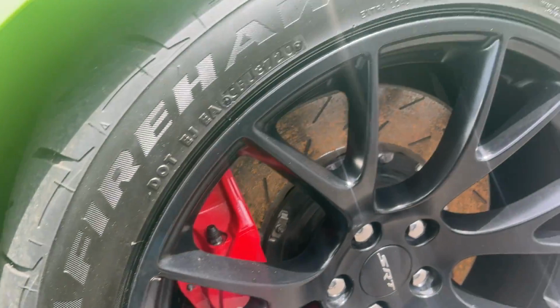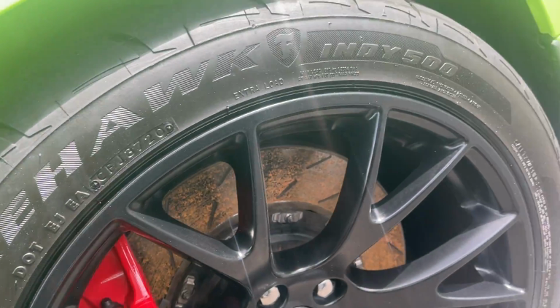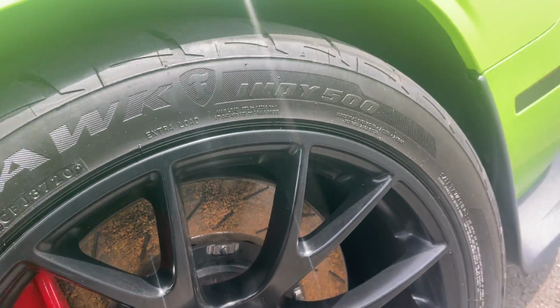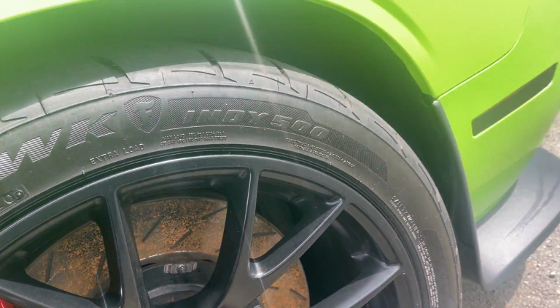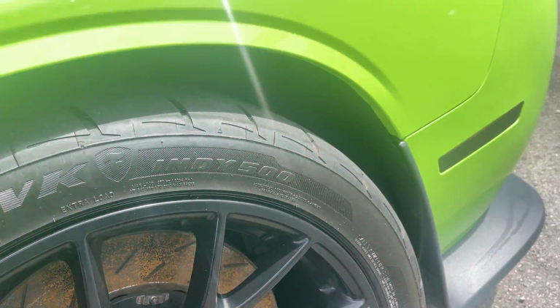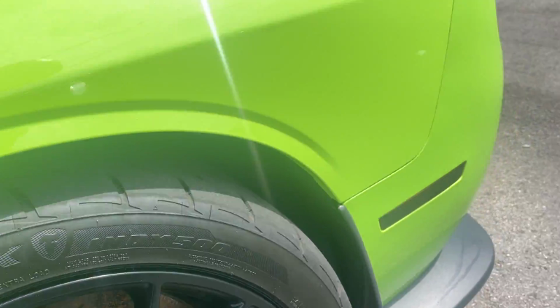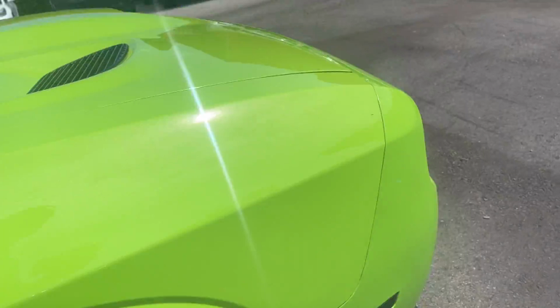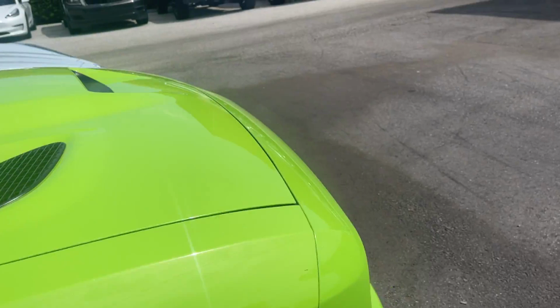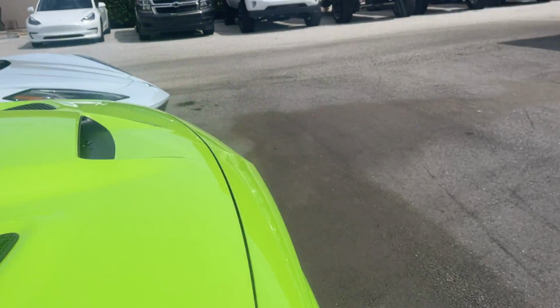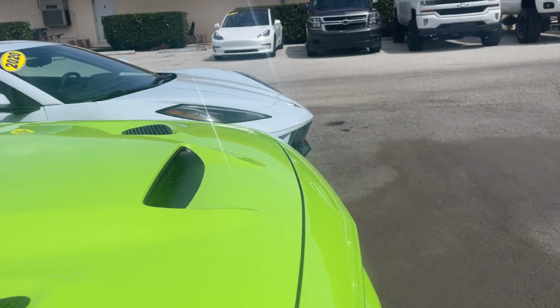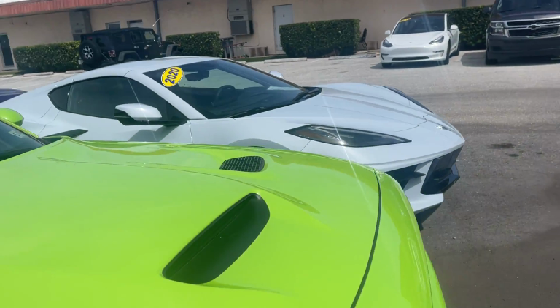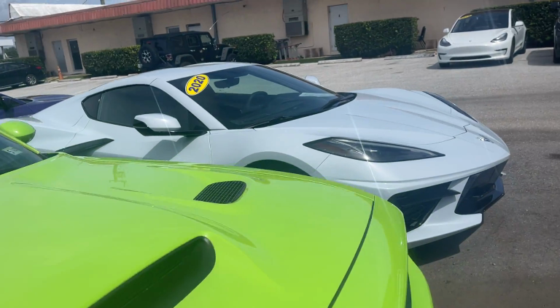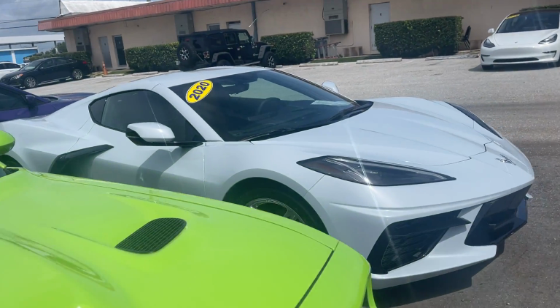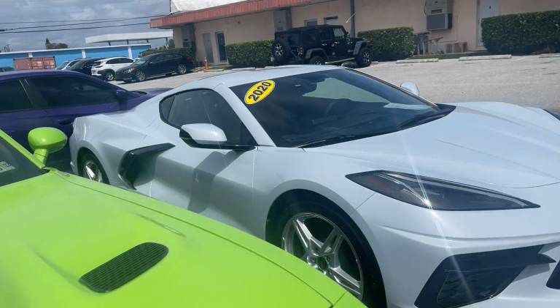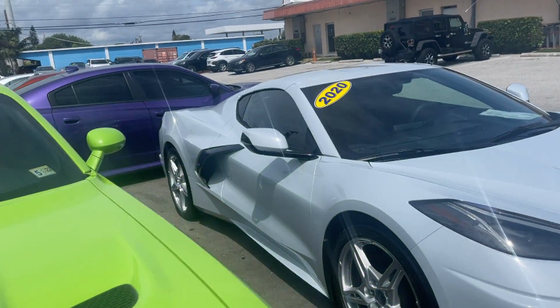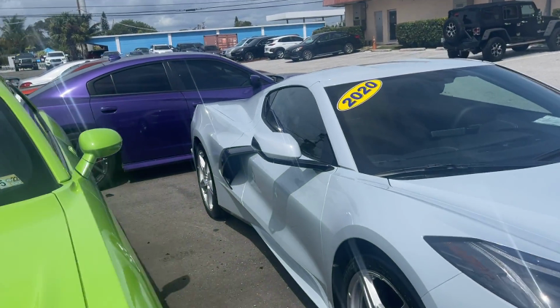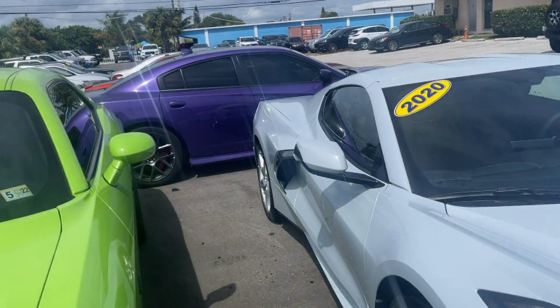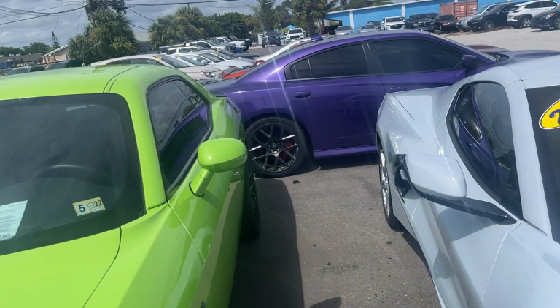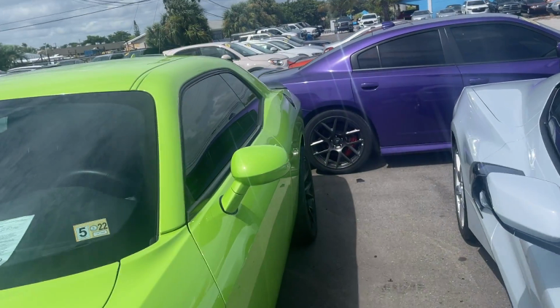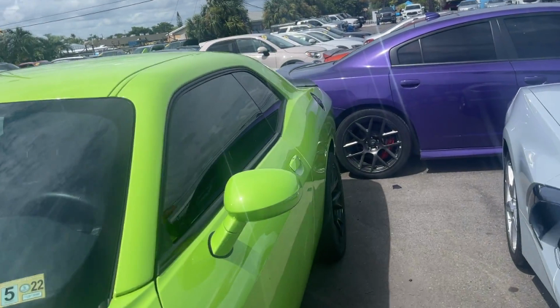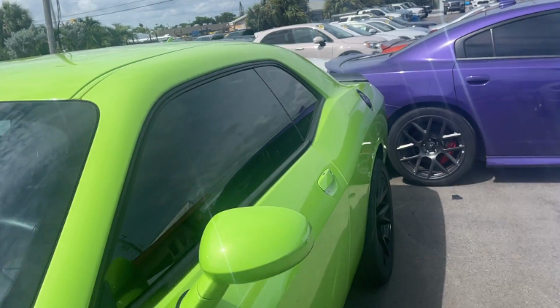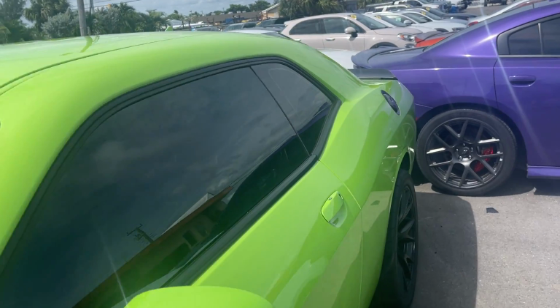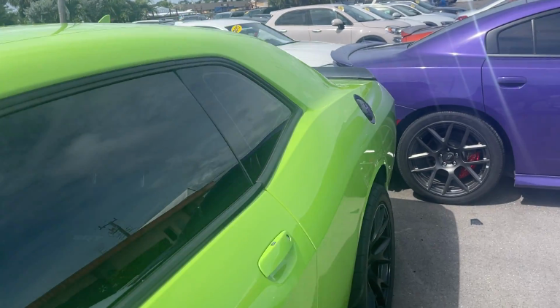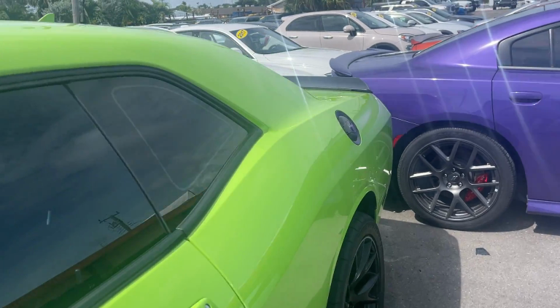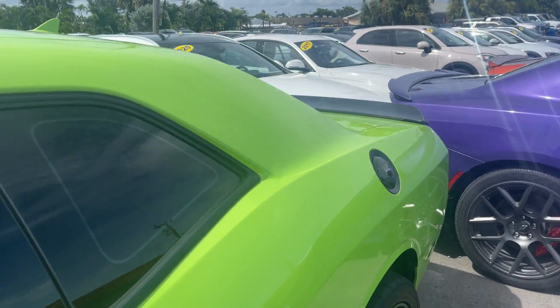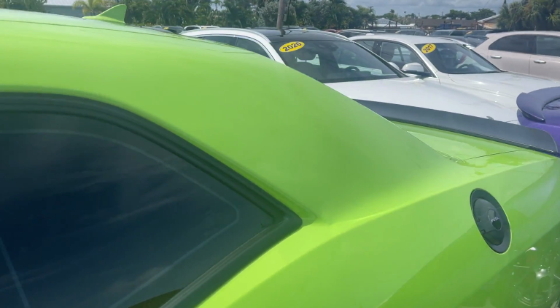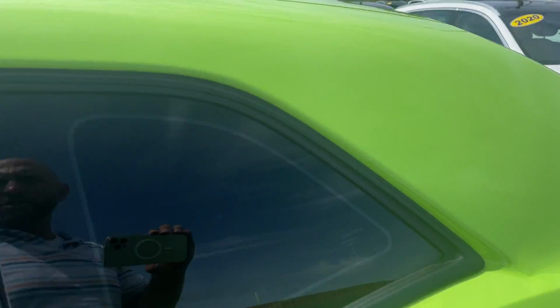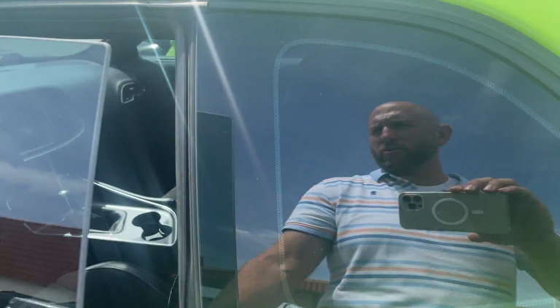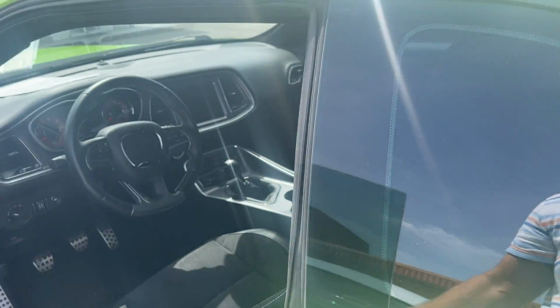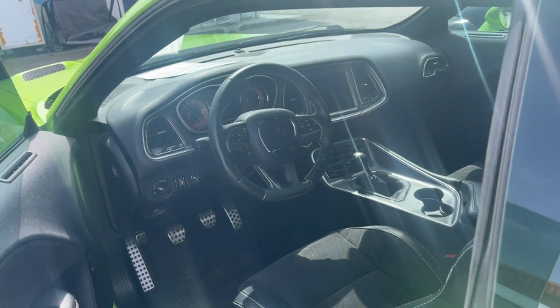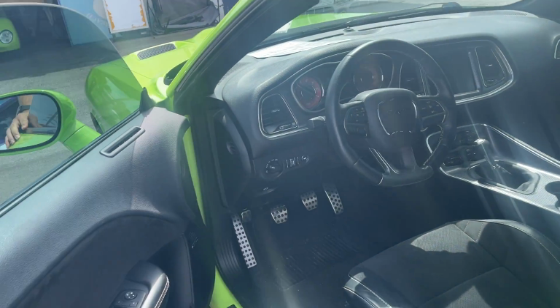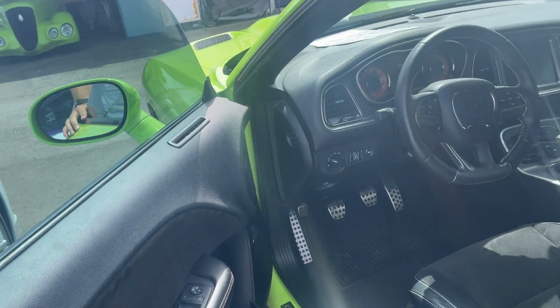You see a little surface rust on the rotors — that'll come off once you start driving. Let's check out the inside and then we'll do a cold start. Haven't started it up in two days, so you'll get to see what the cold start looks like.